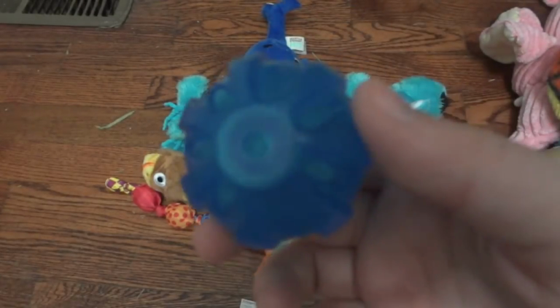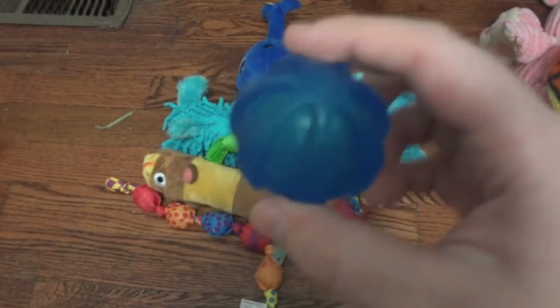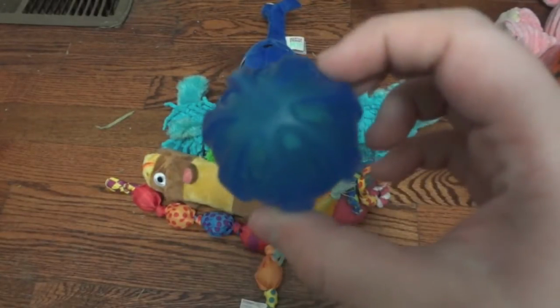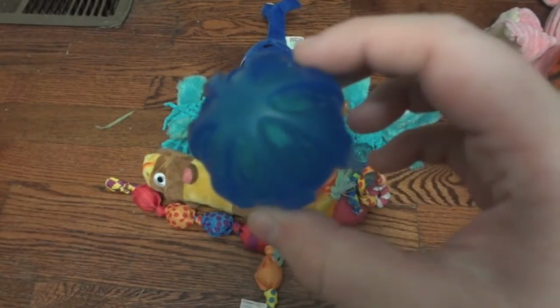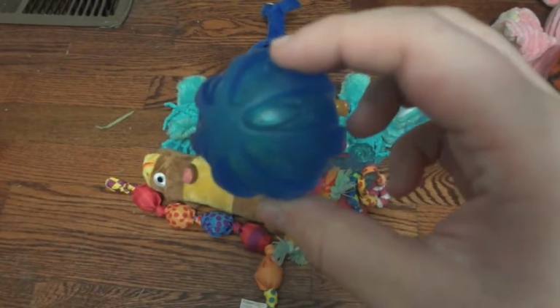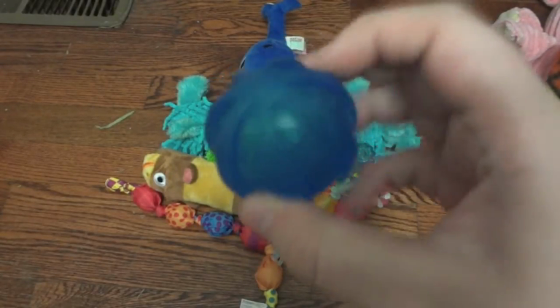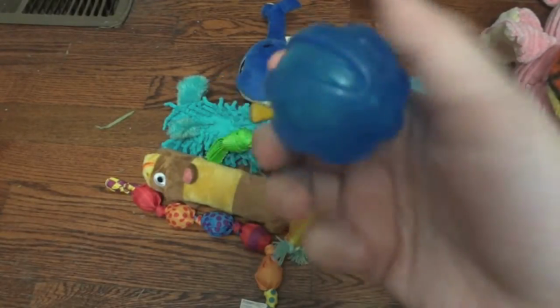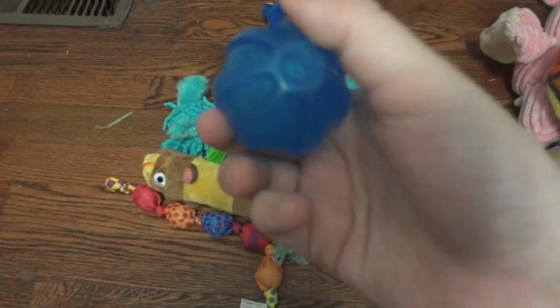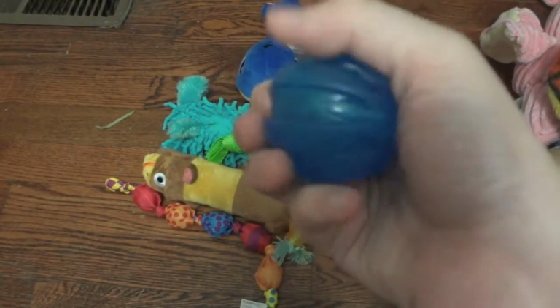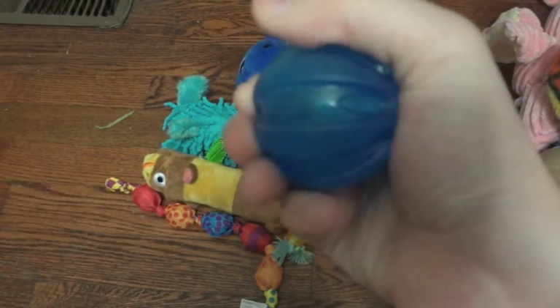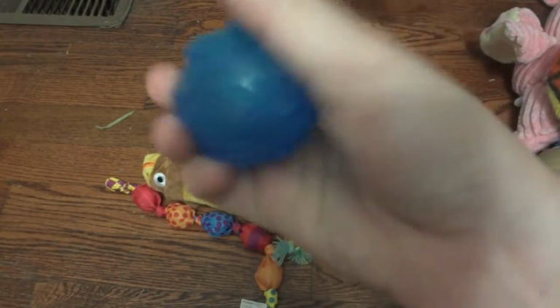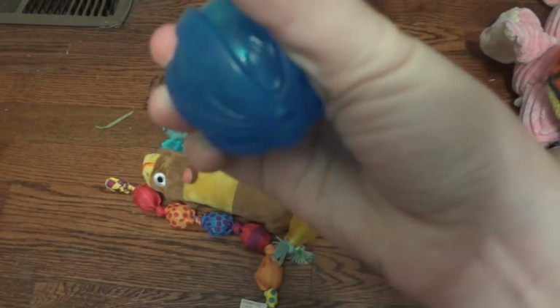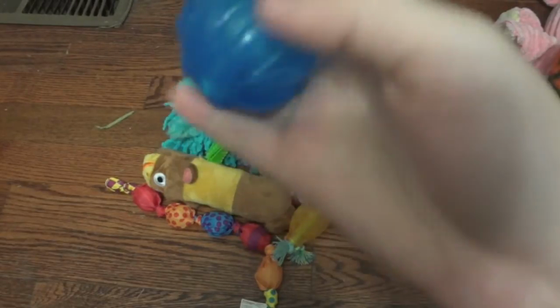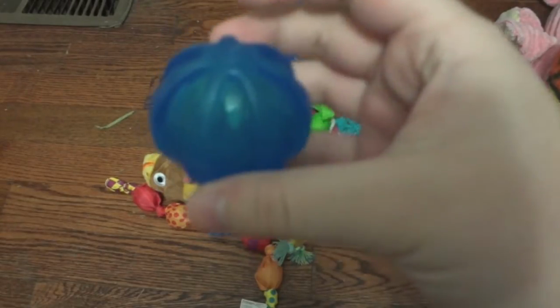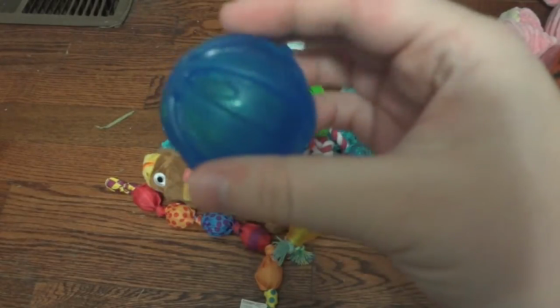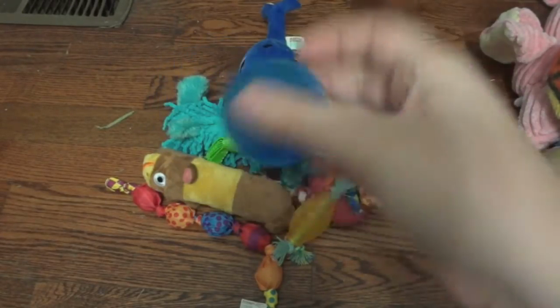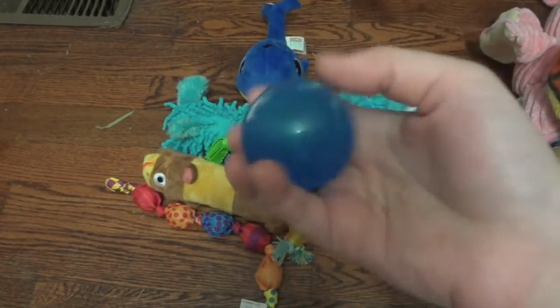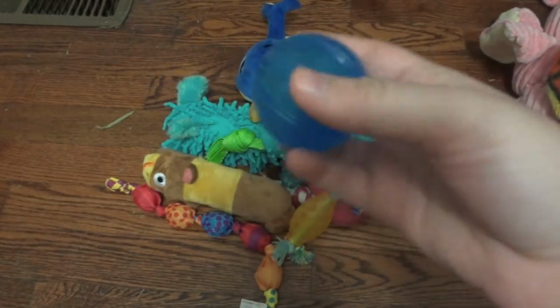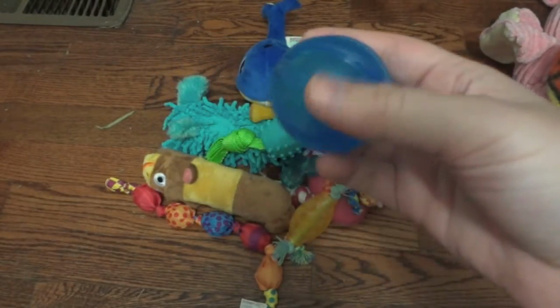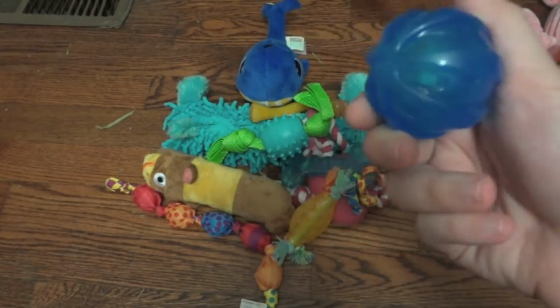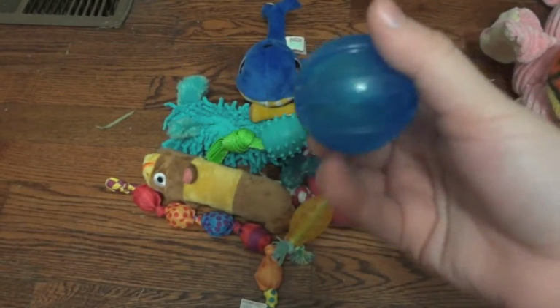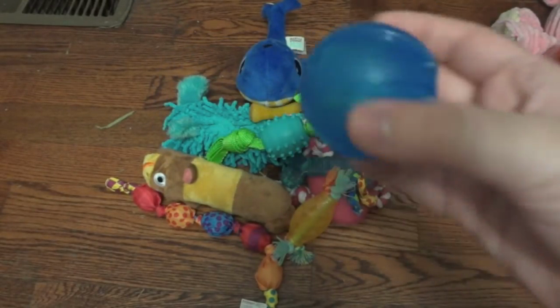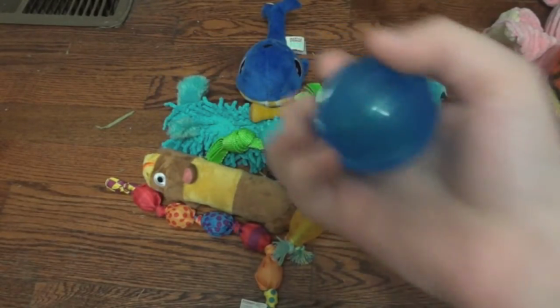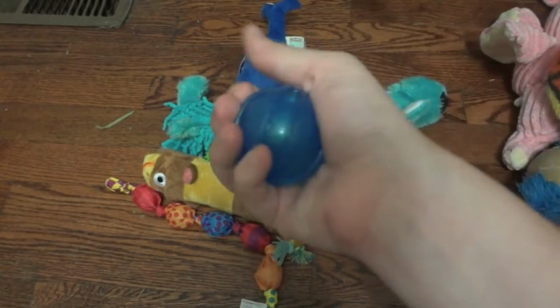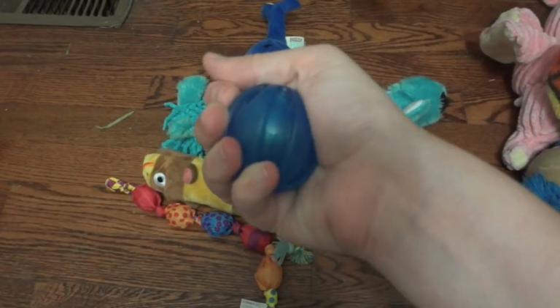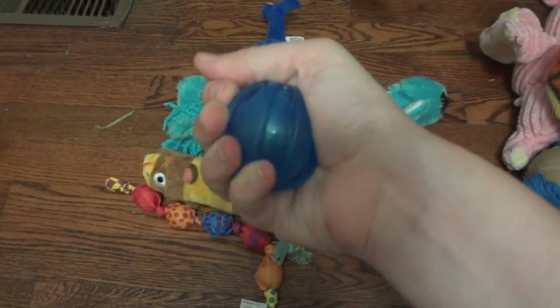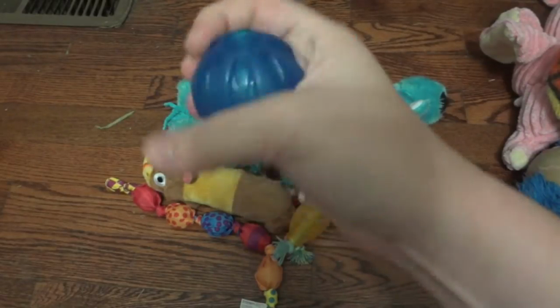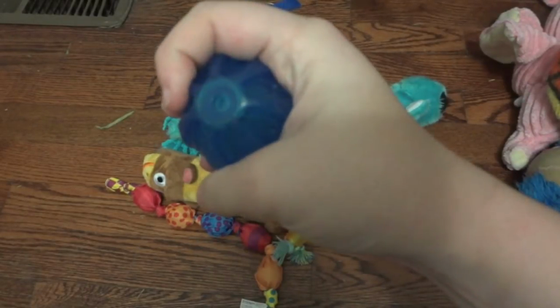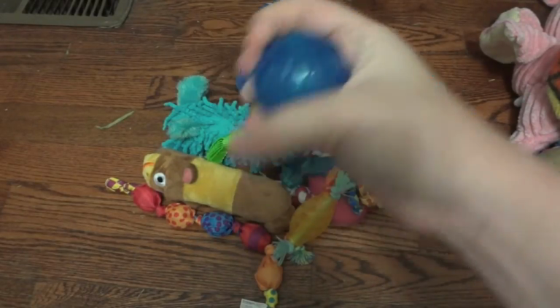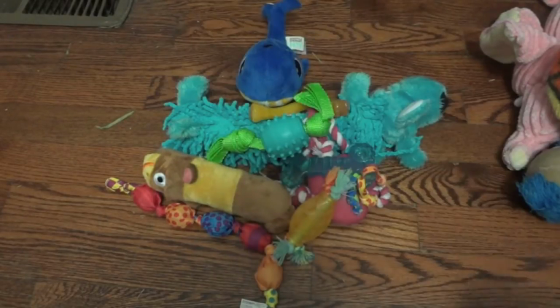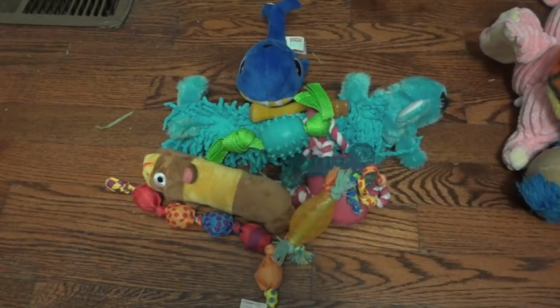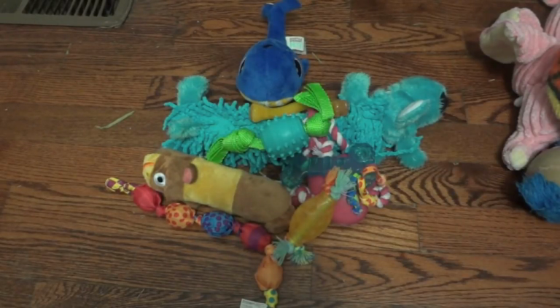This one is just a little ball by JW that has a squeaker in it. He really loves playing fetch with this — fetch is one of his favorite things to do. It is a small size so it's great for his little mouth.